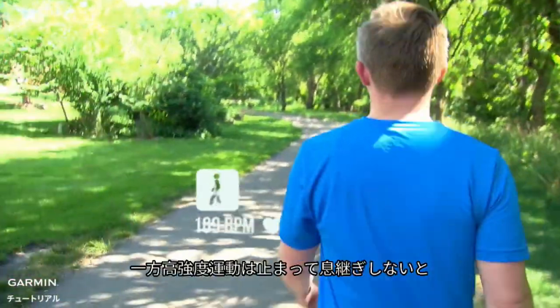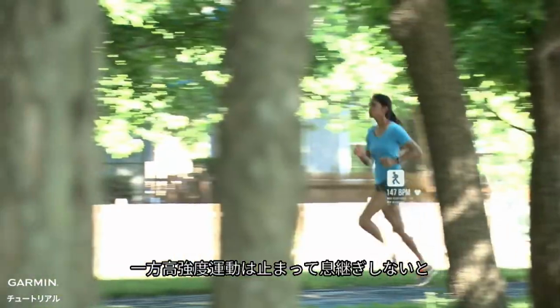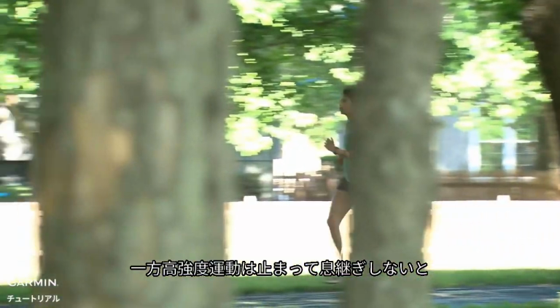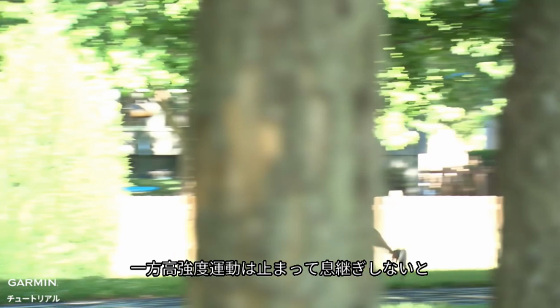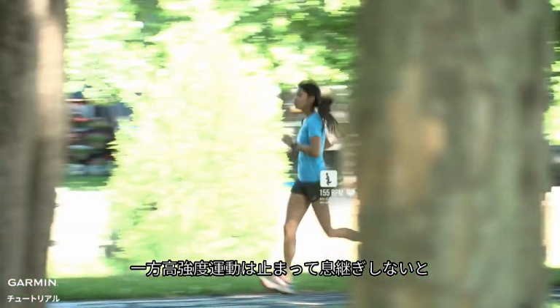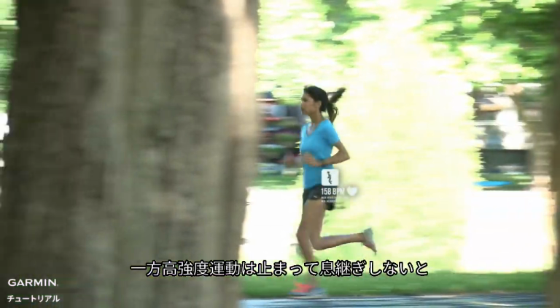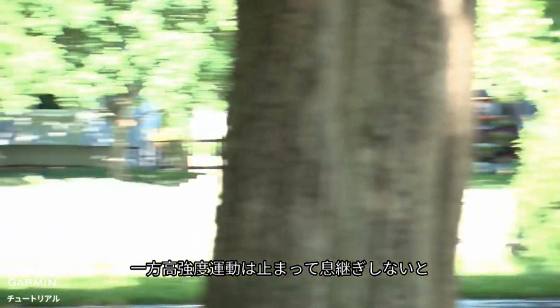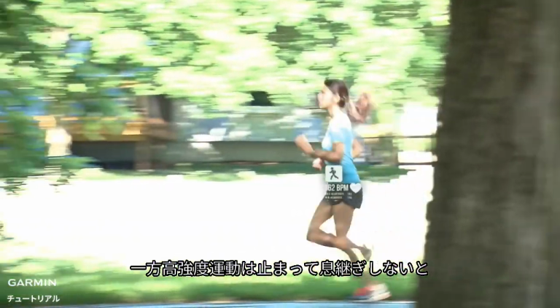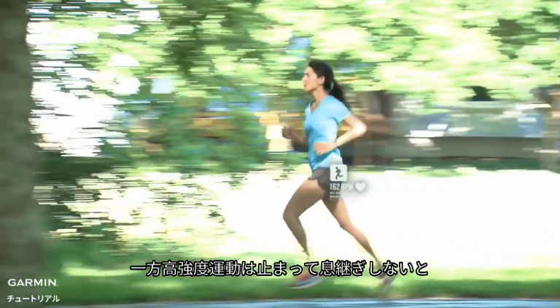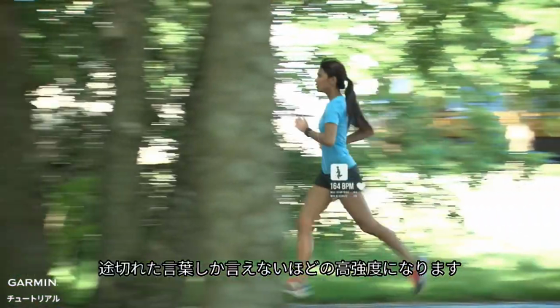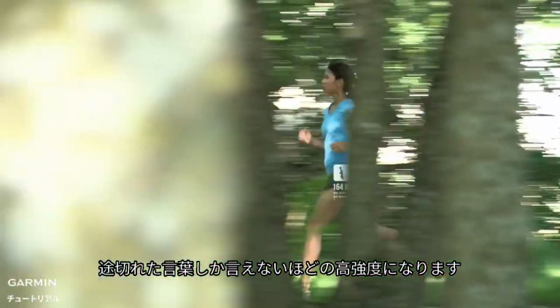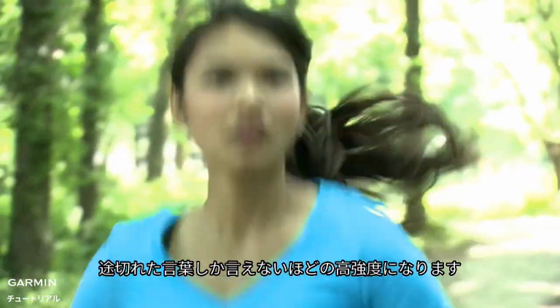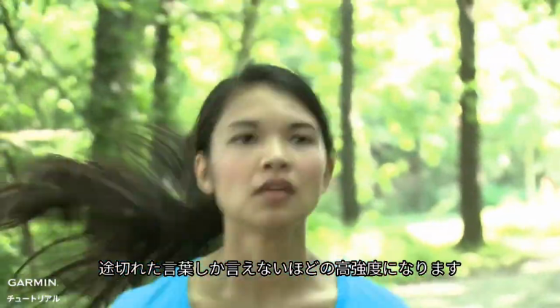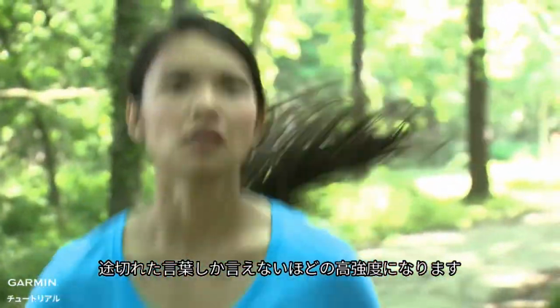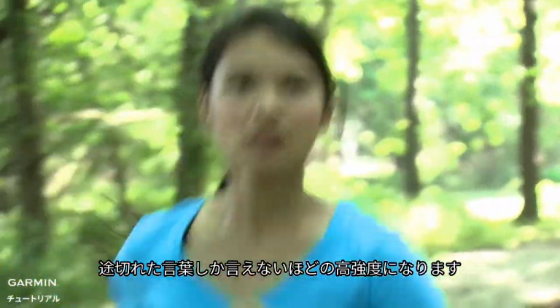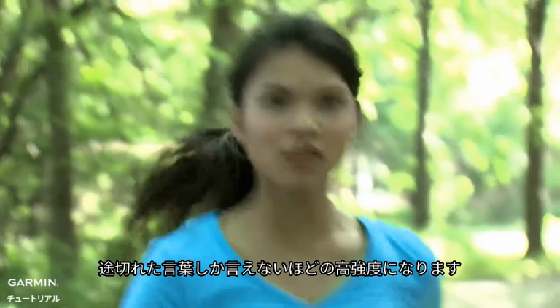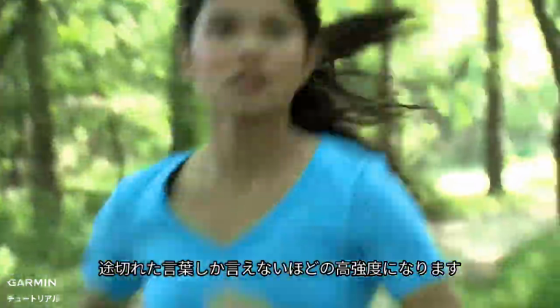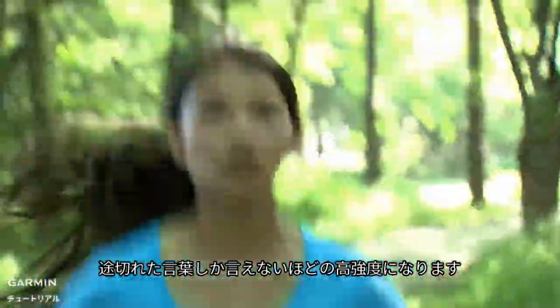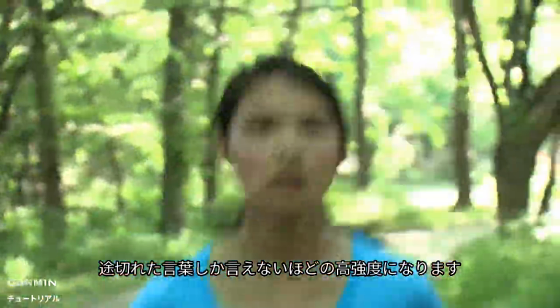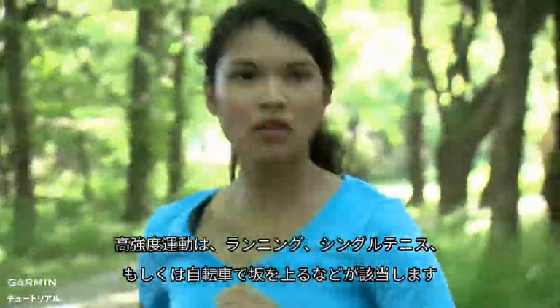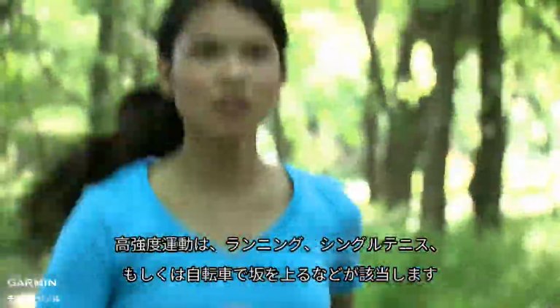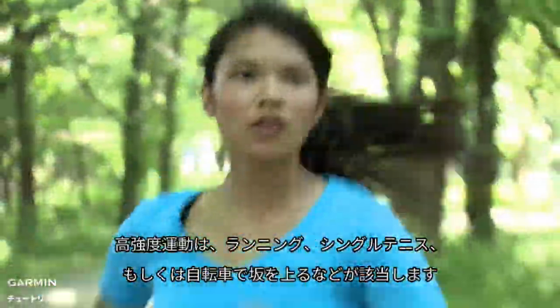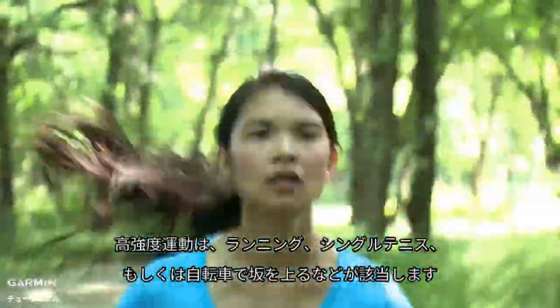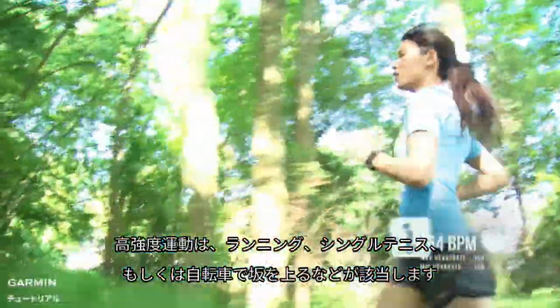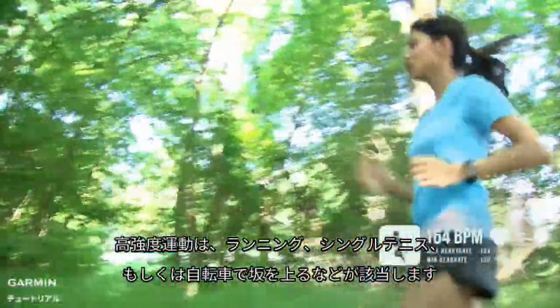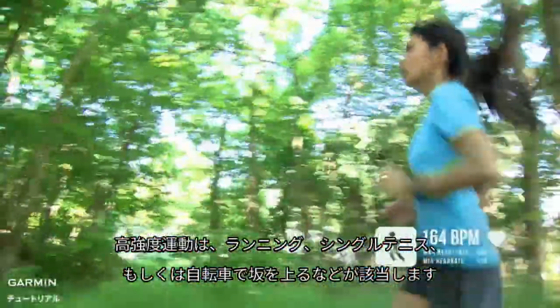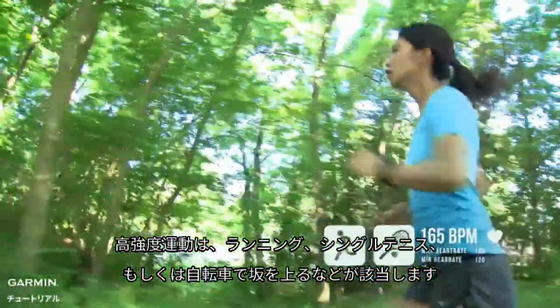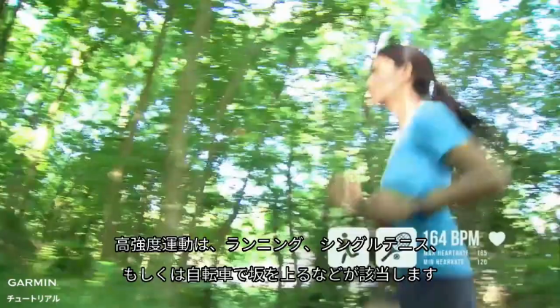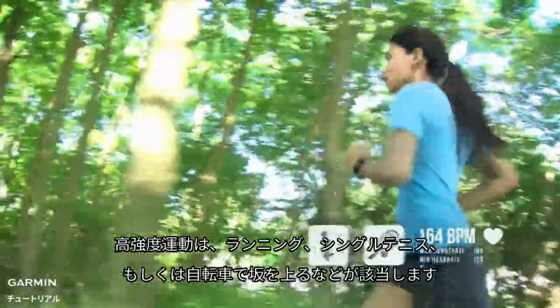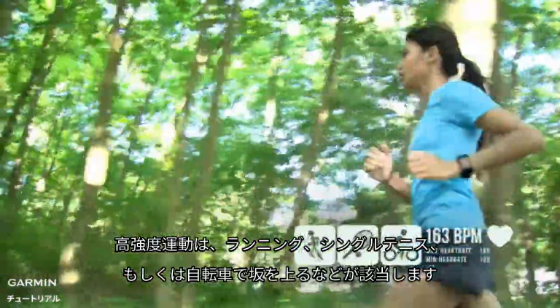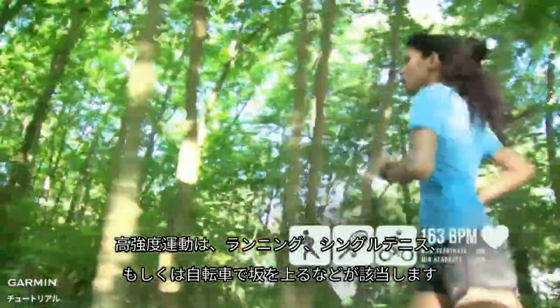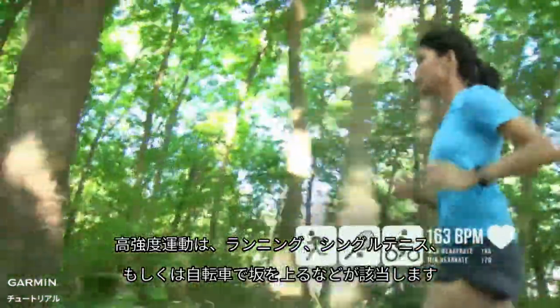Vigorous intensity activities are those where the intensity is high enough you cannot say more than a few words without pausing for breath. Examples of vigorous intensity activities are running, singles tennis, or riding a bicycle uphill.